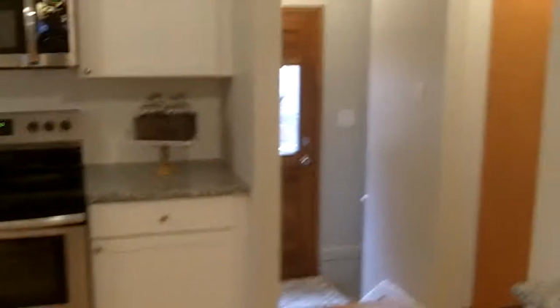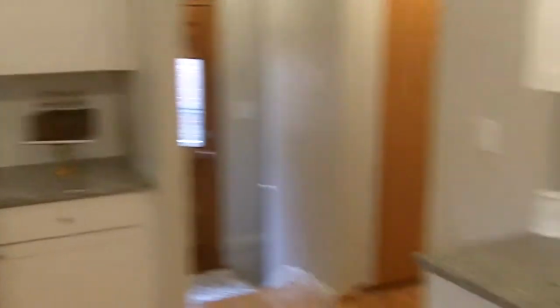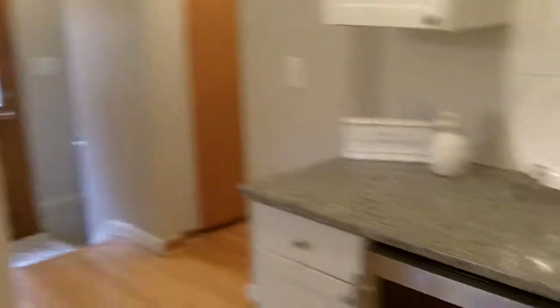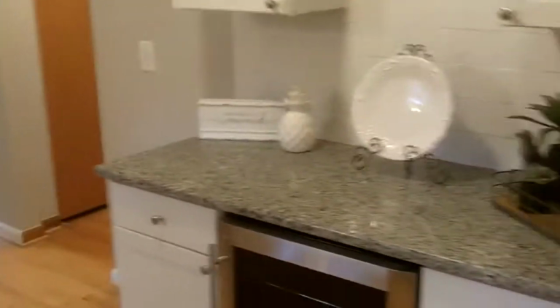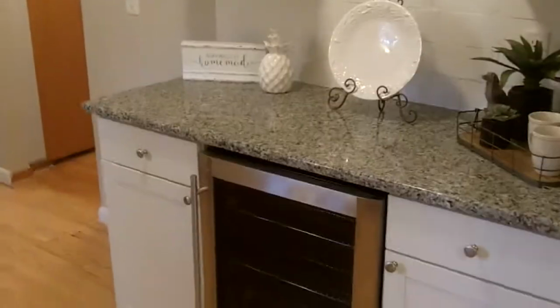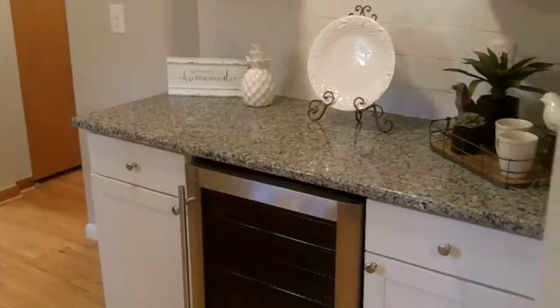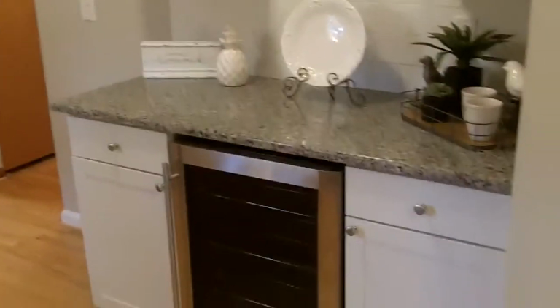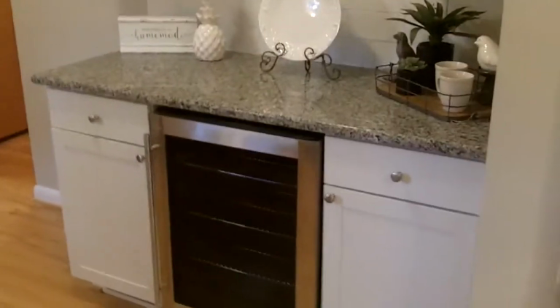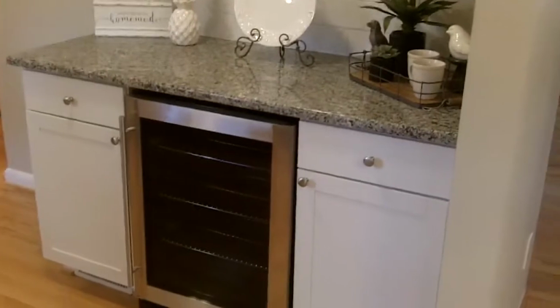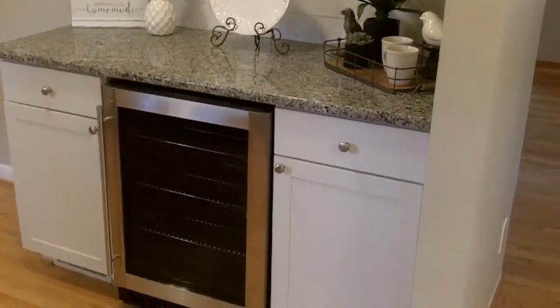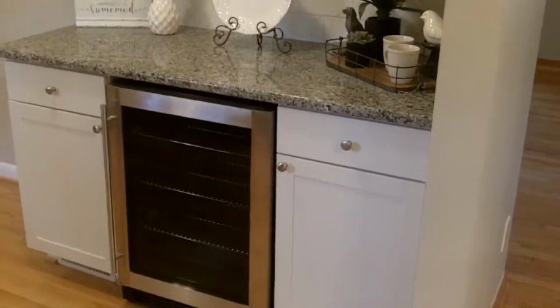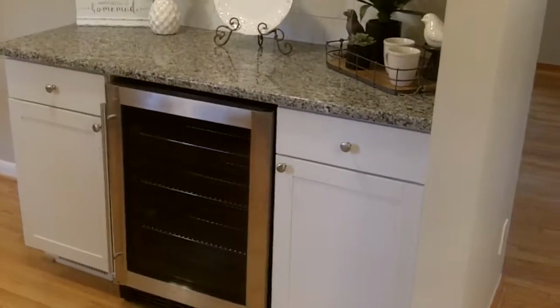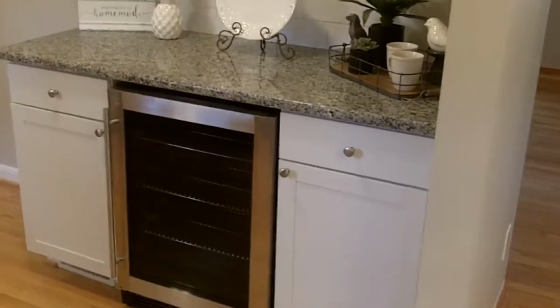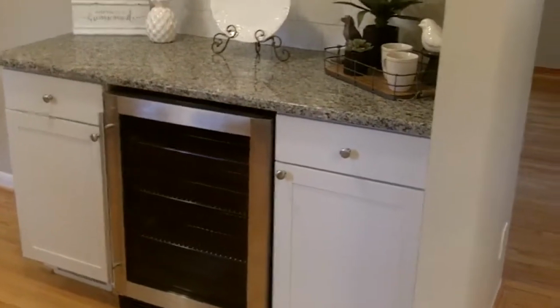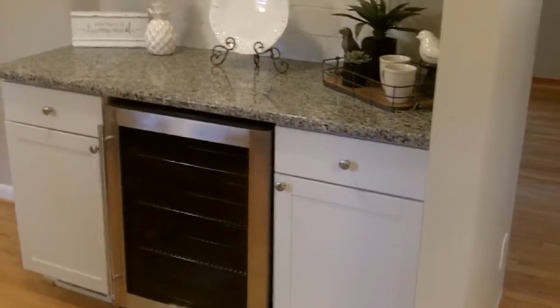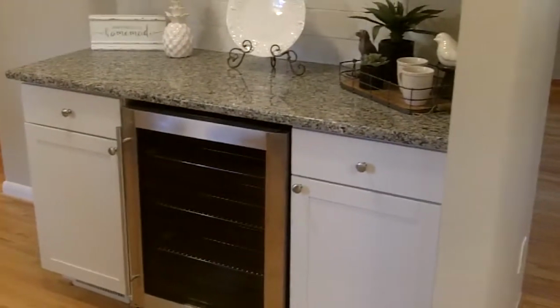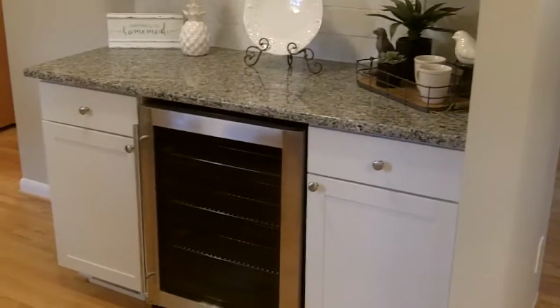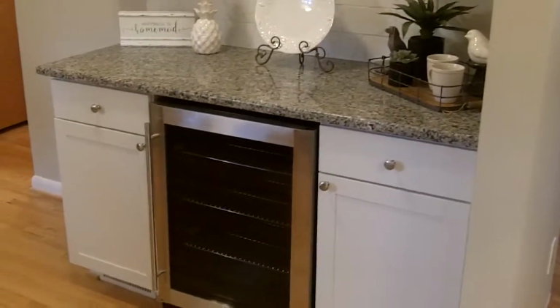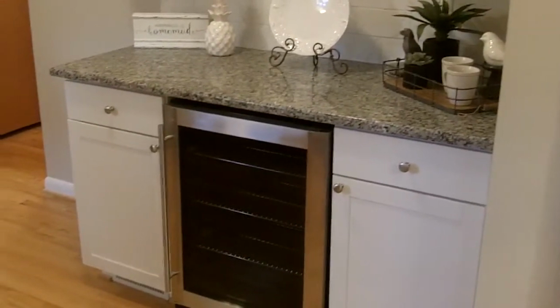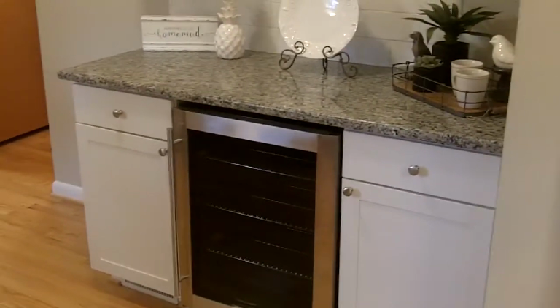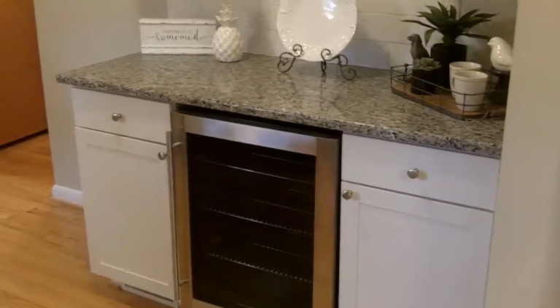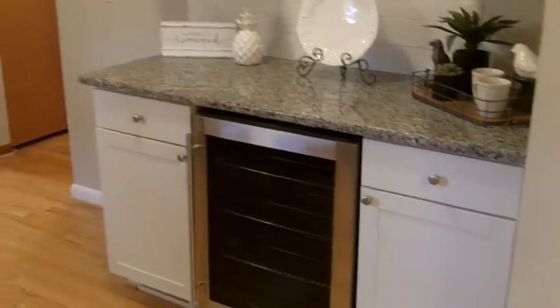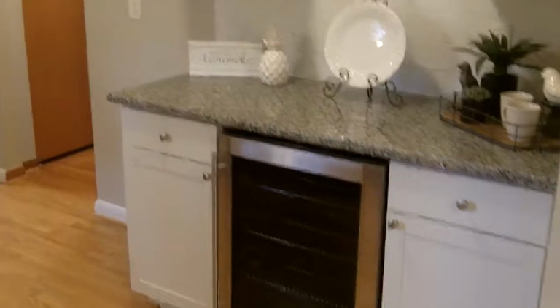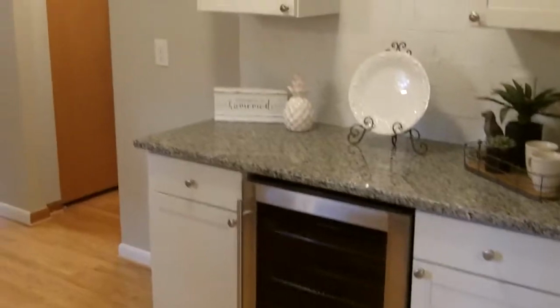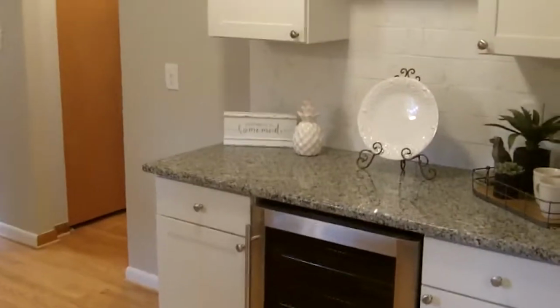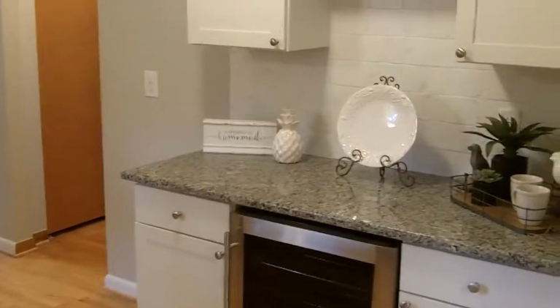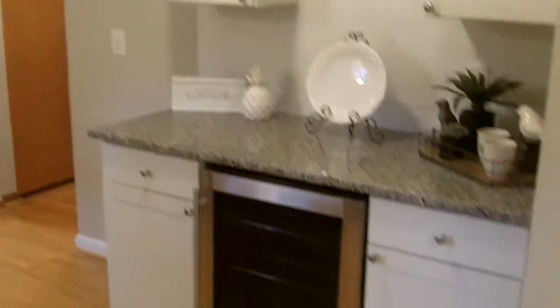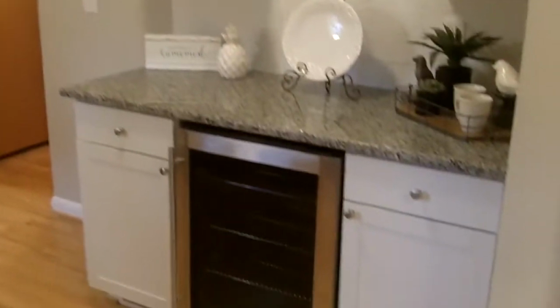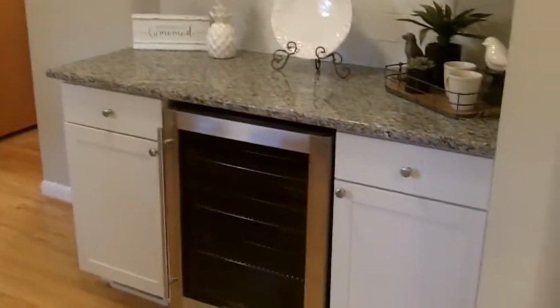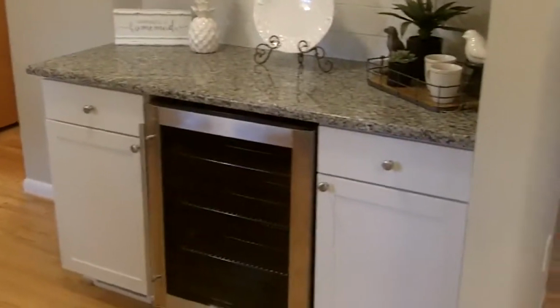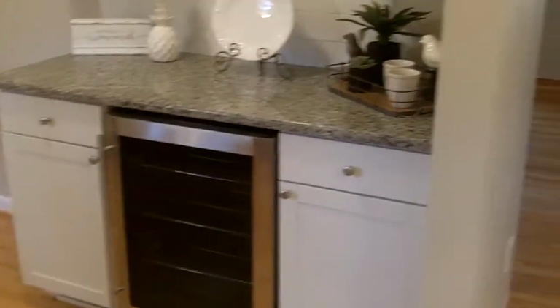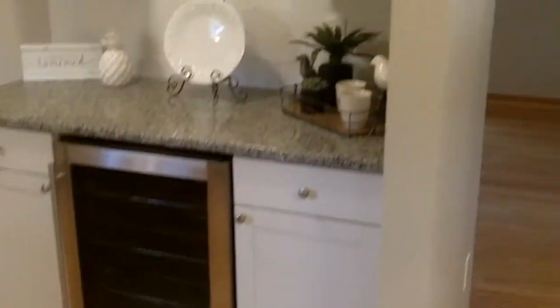Over here on your right, you have a beverage station with a beverage cooler — perfect for wine, water, or pop.